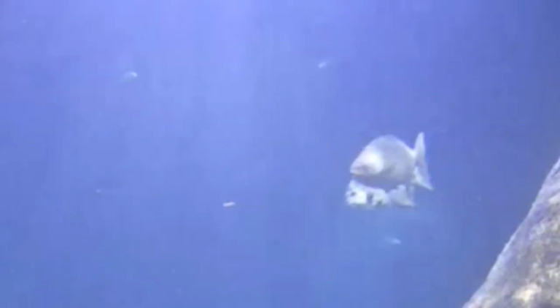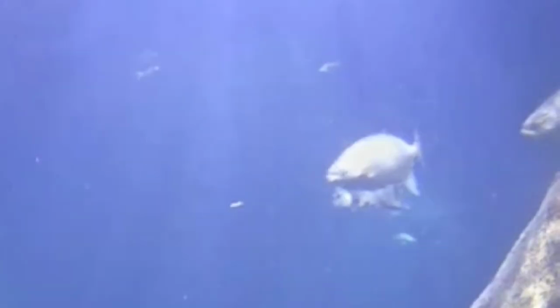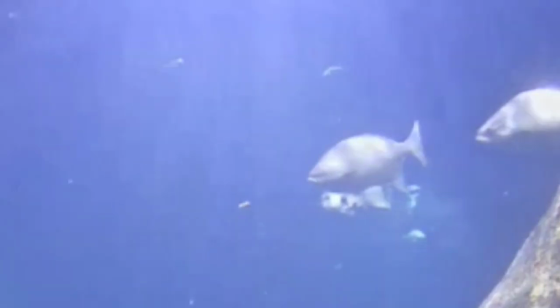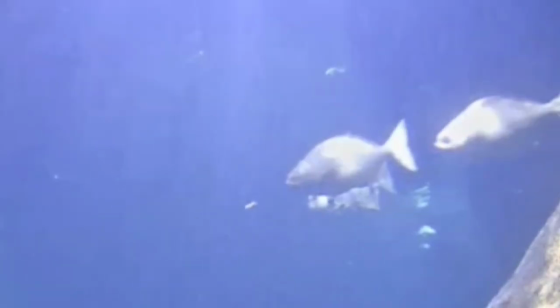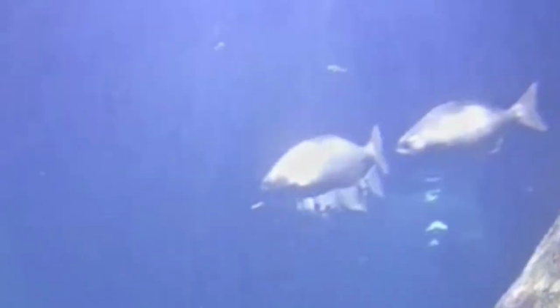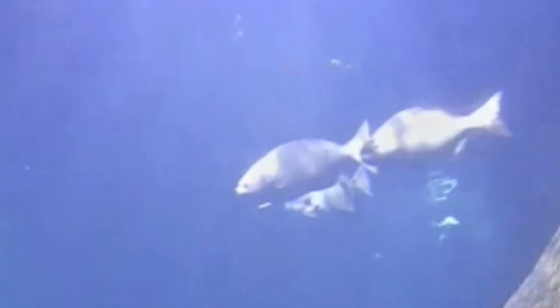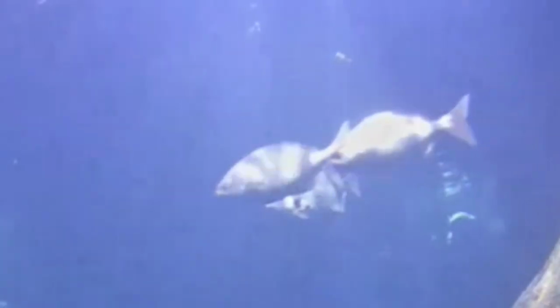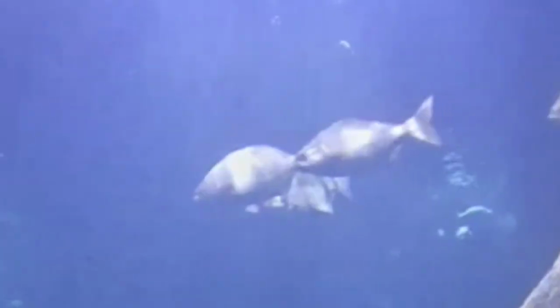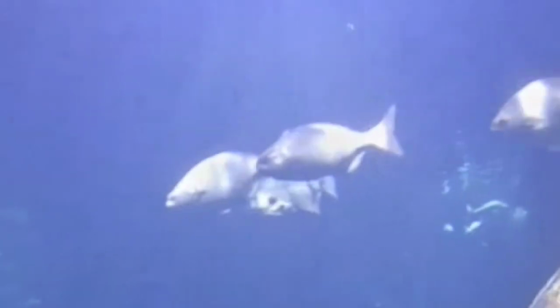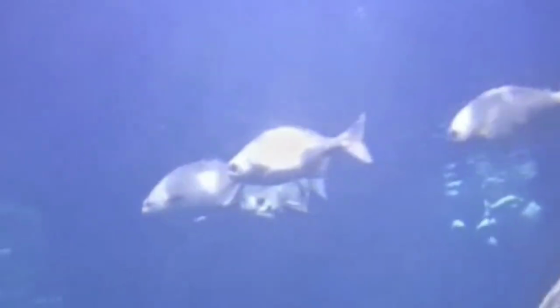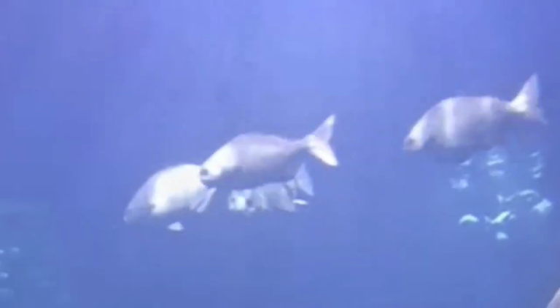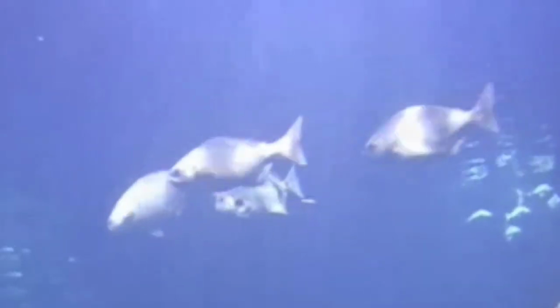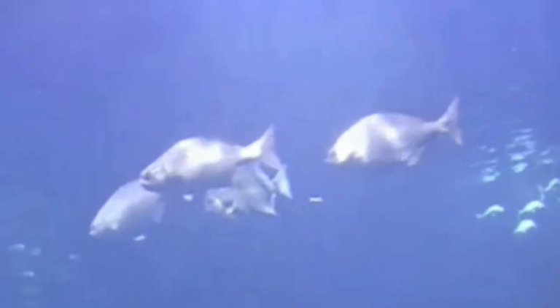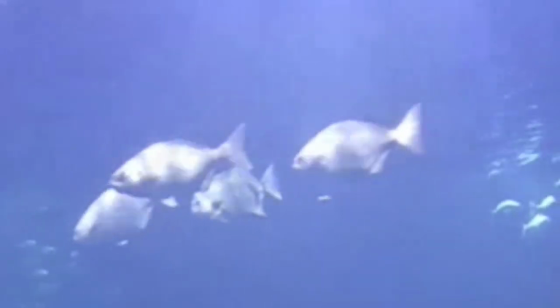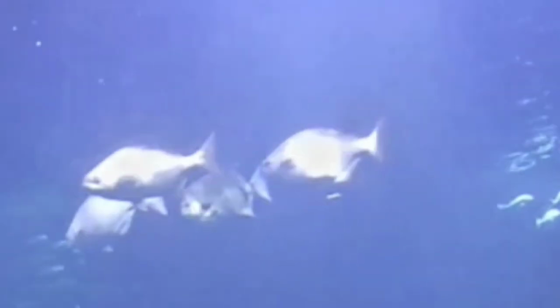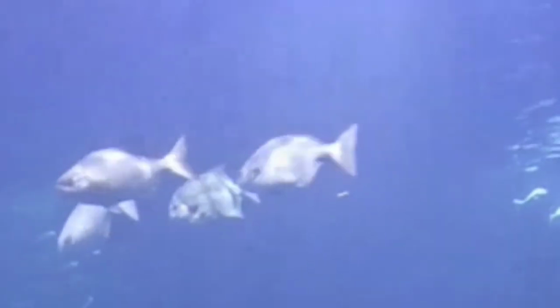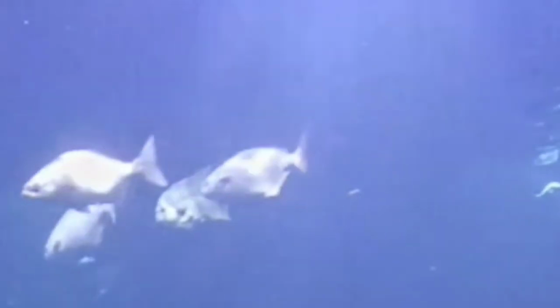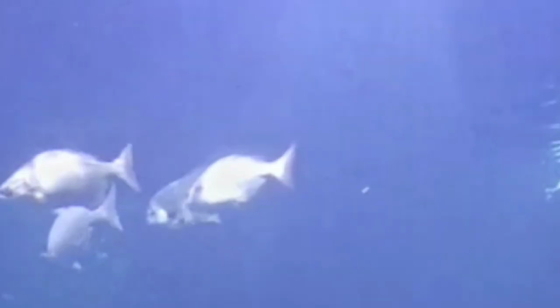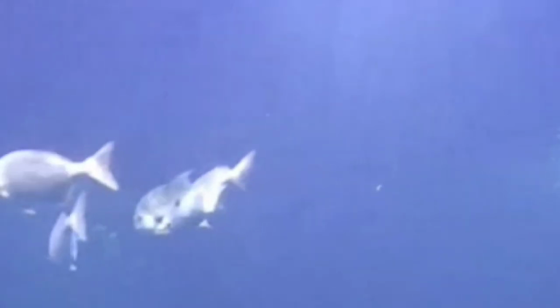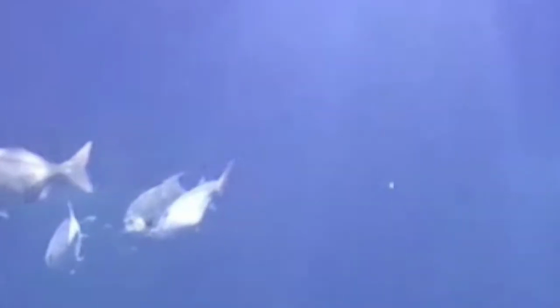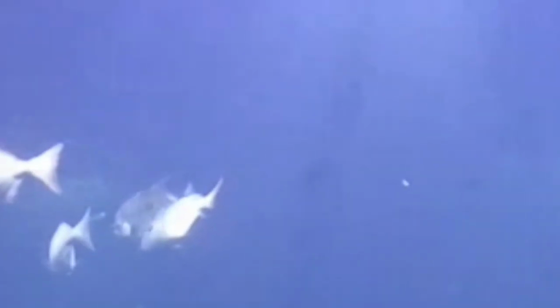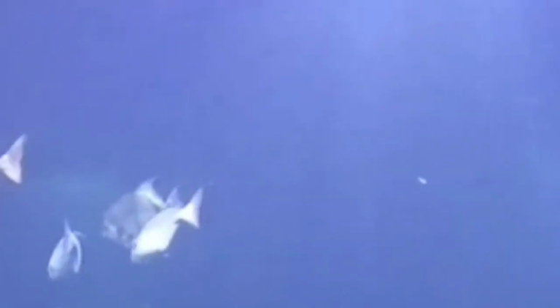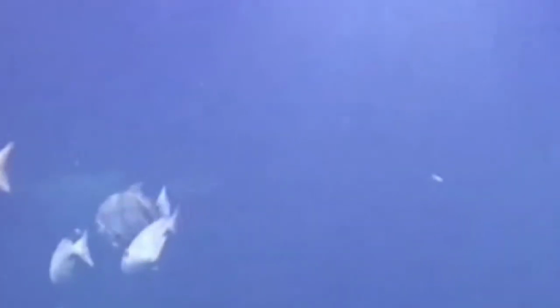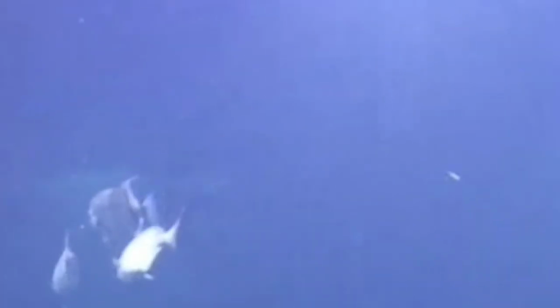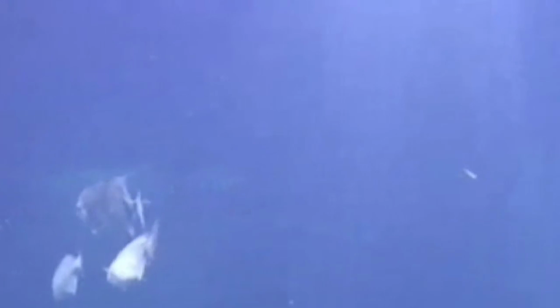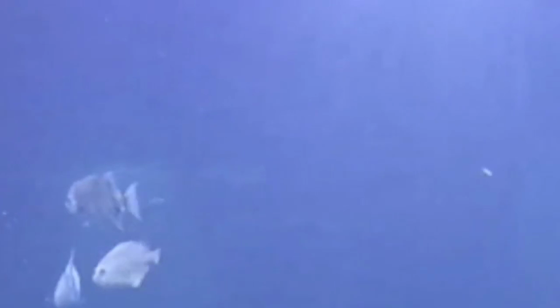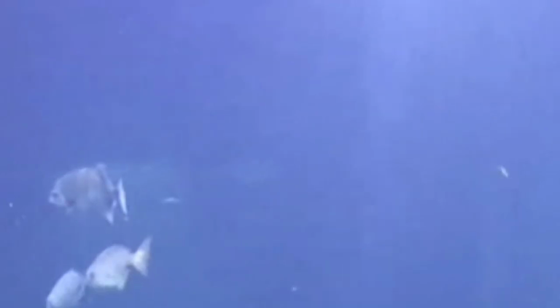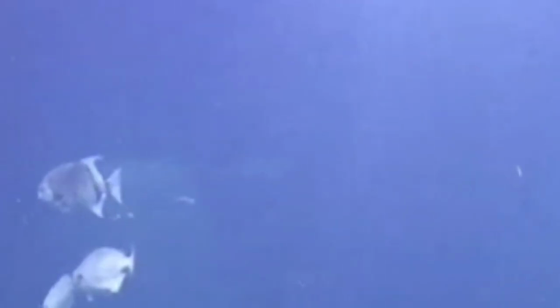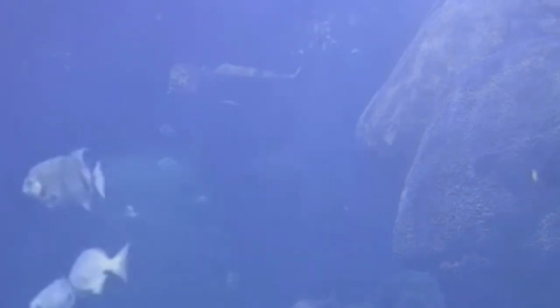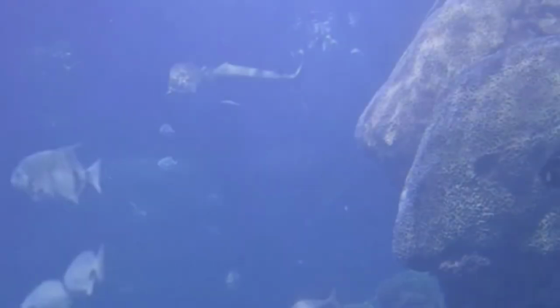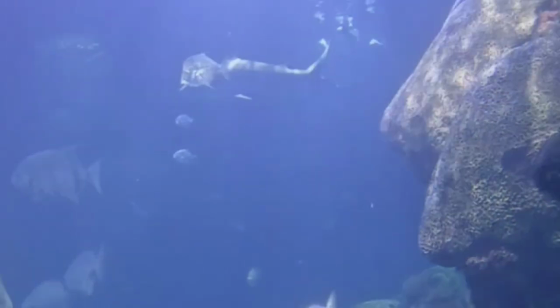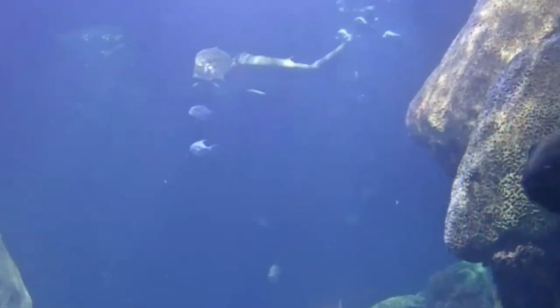Not far from there, you'll find the Tennessee Aquarium, which features the one and only IMAX theater with laser in the state of Tennessee.